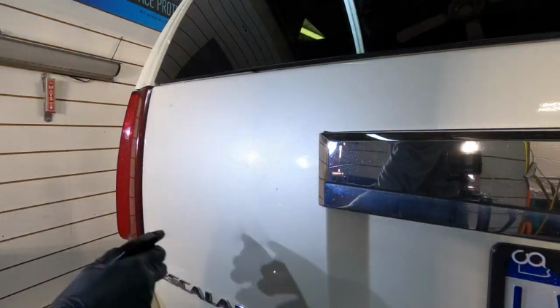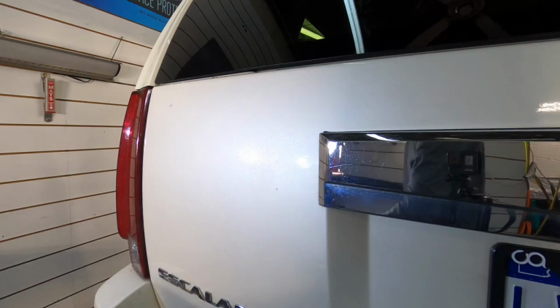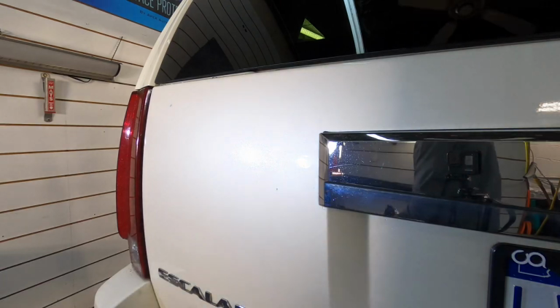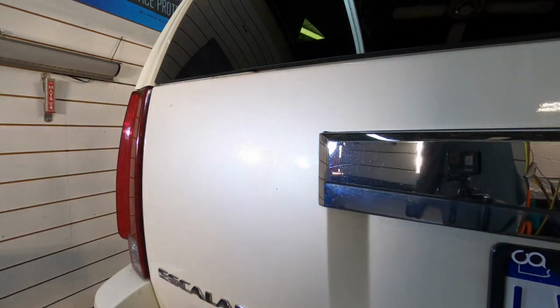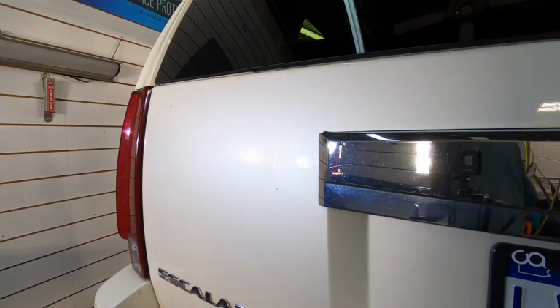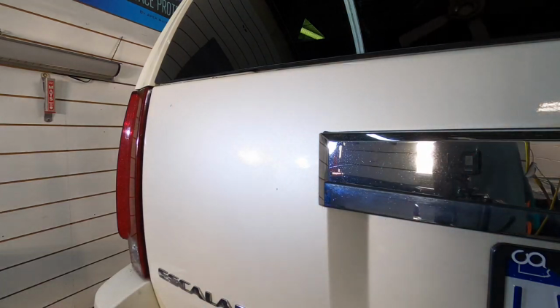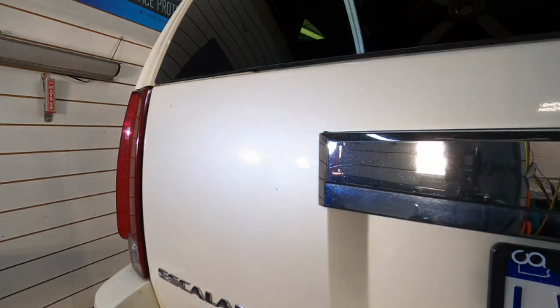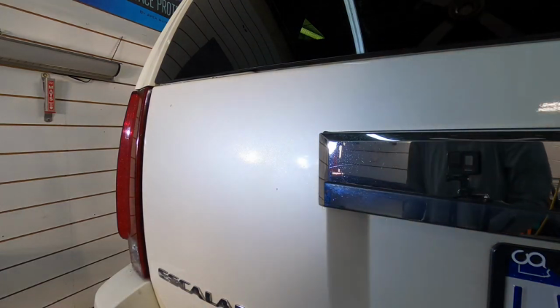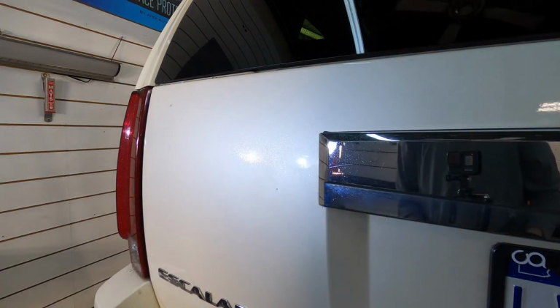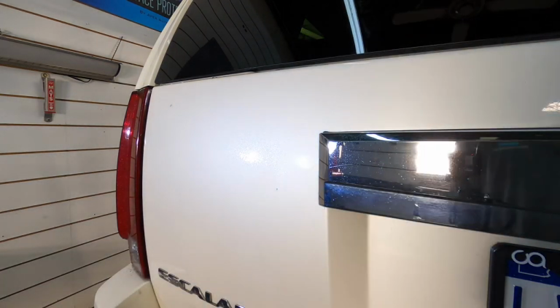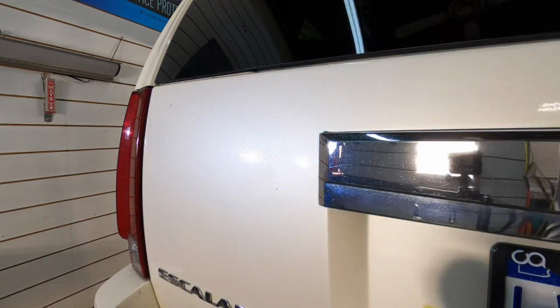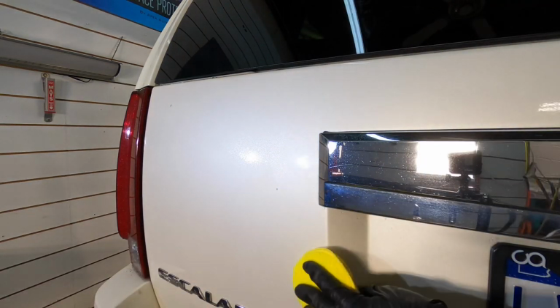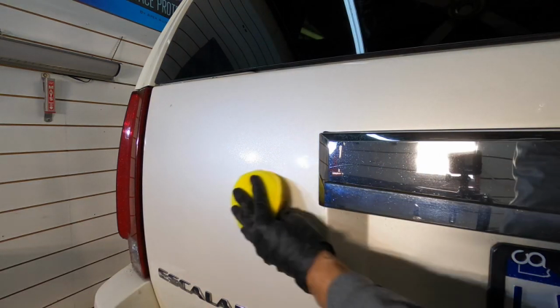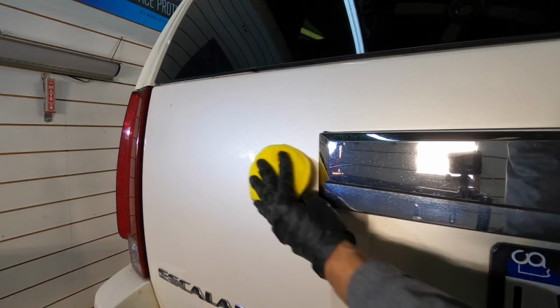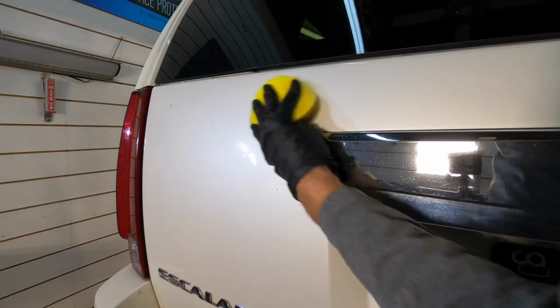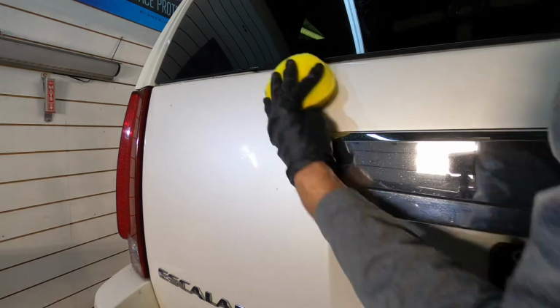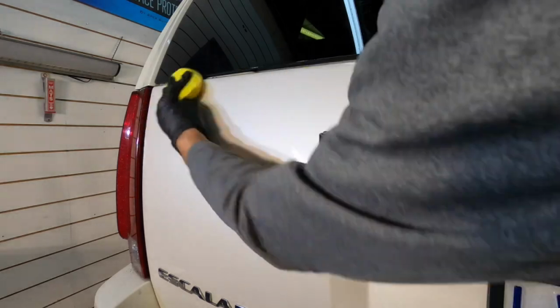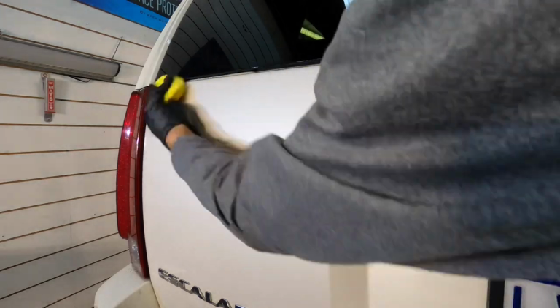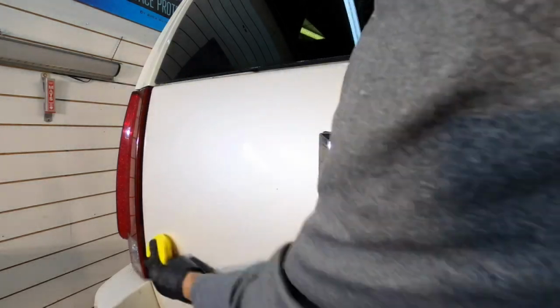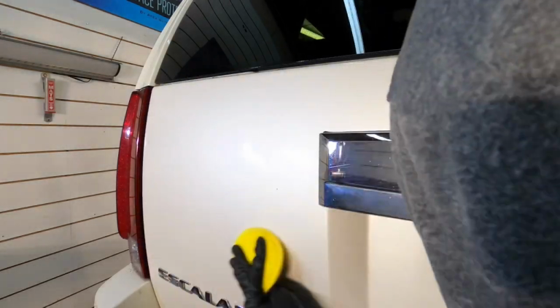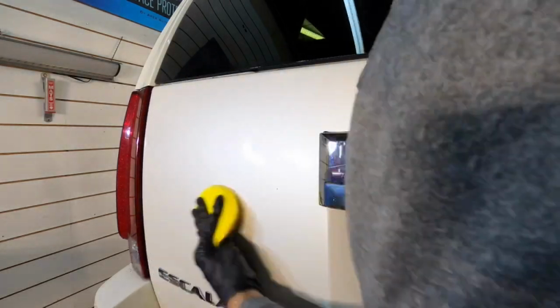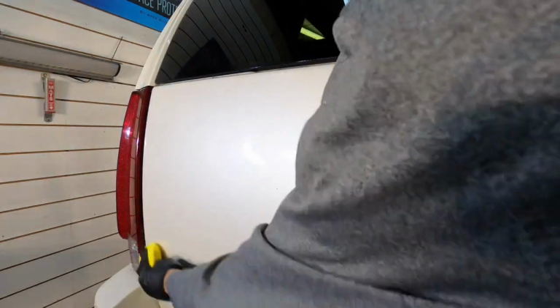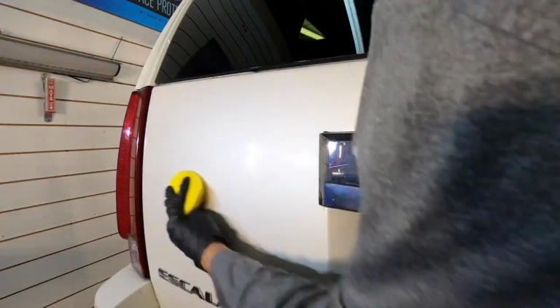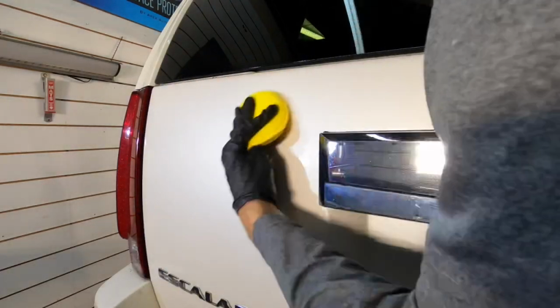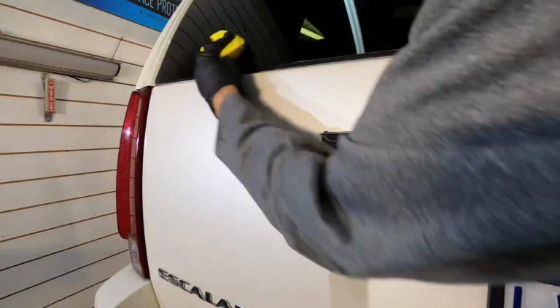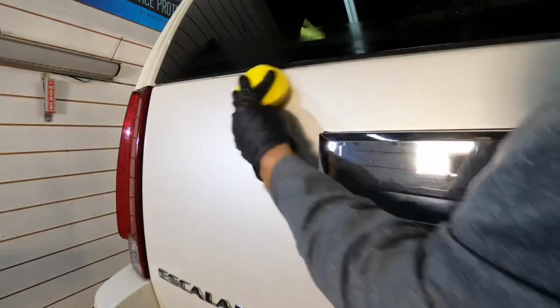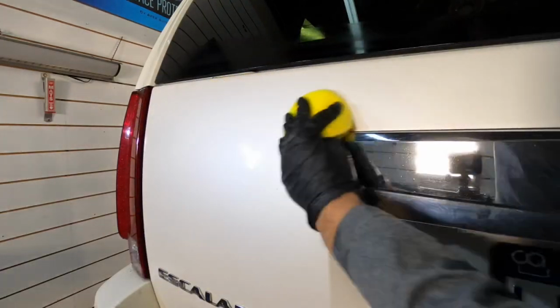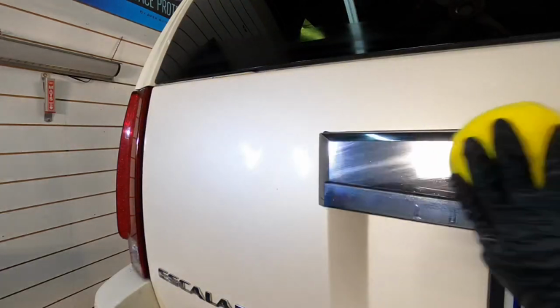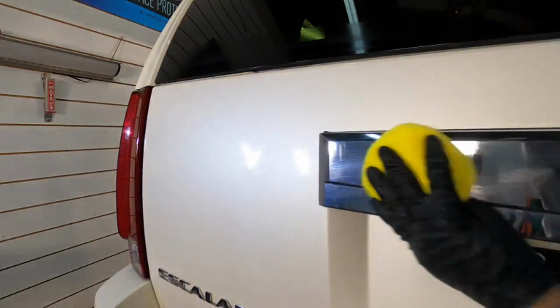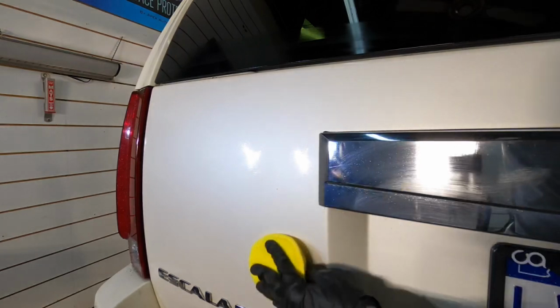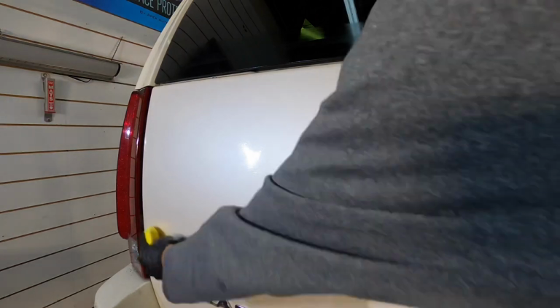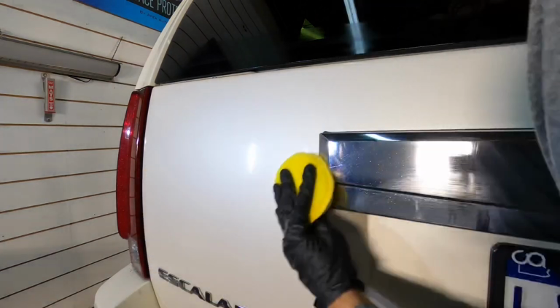Now on painted surfaces and a little bit of this chrome trim up above the license plate.